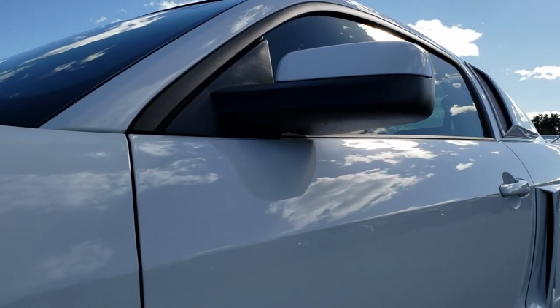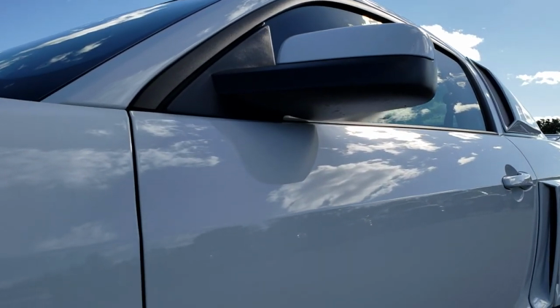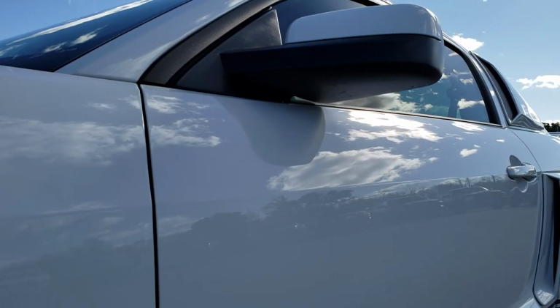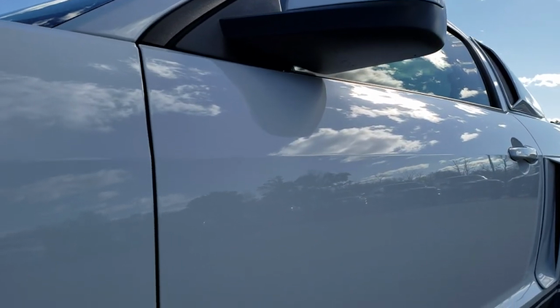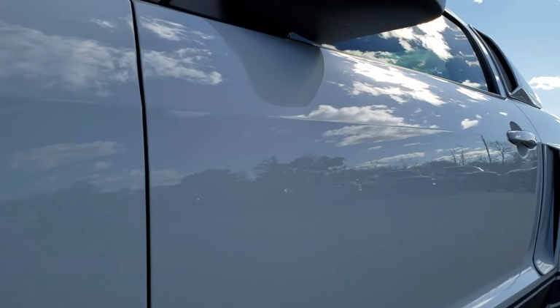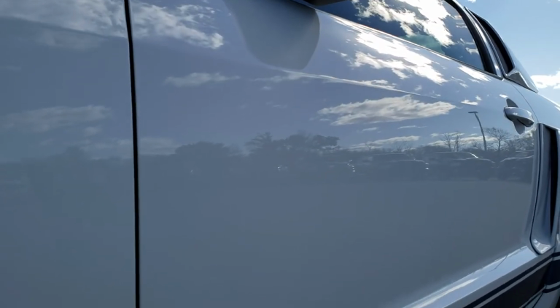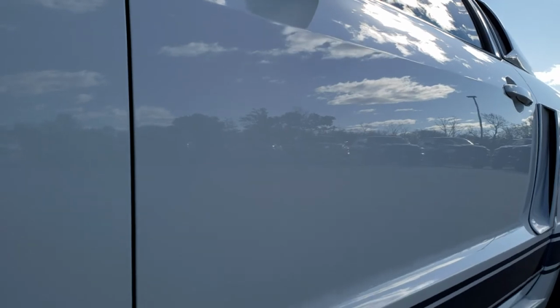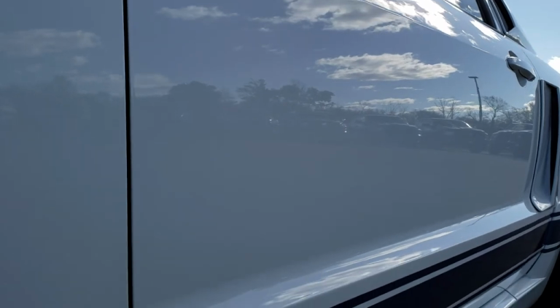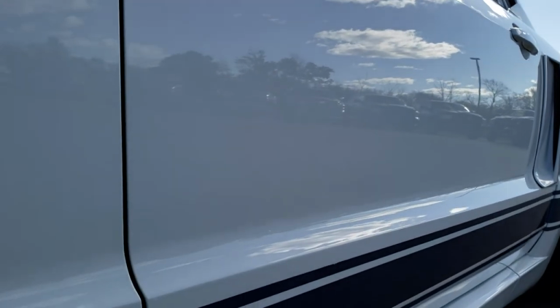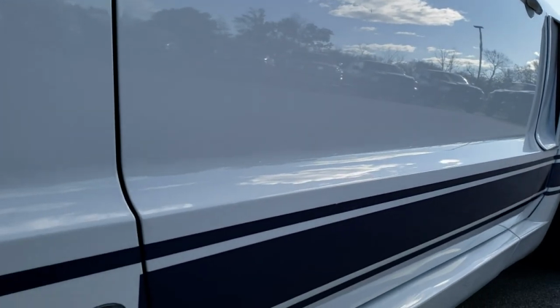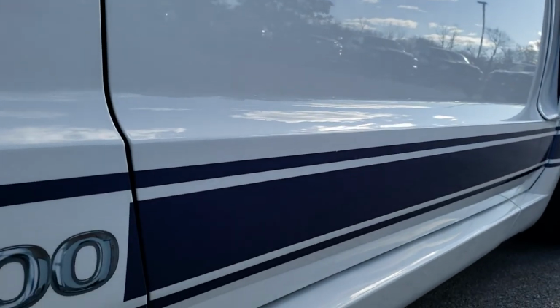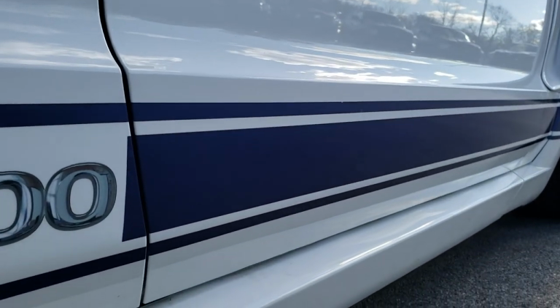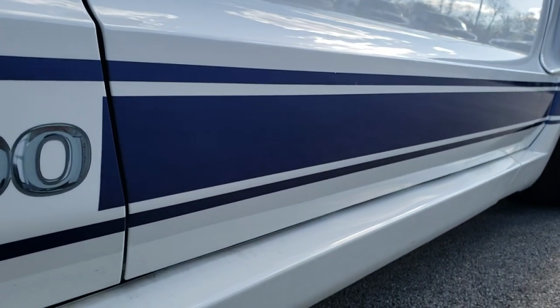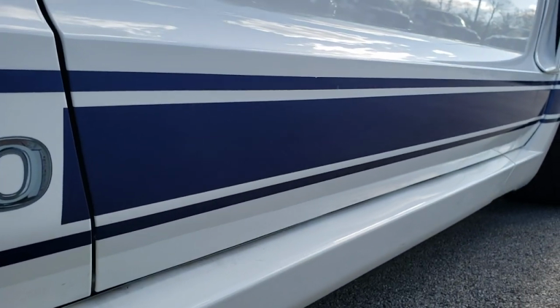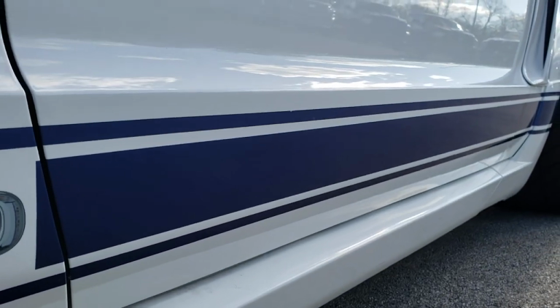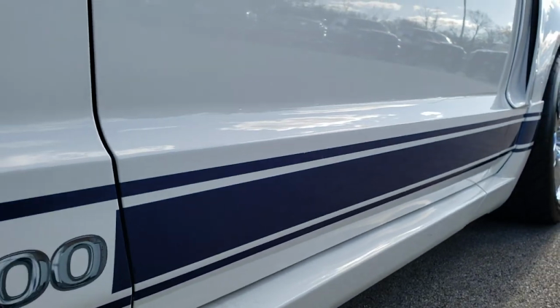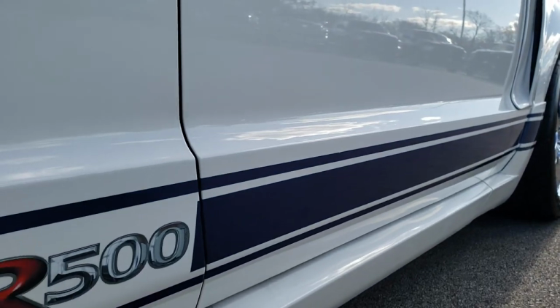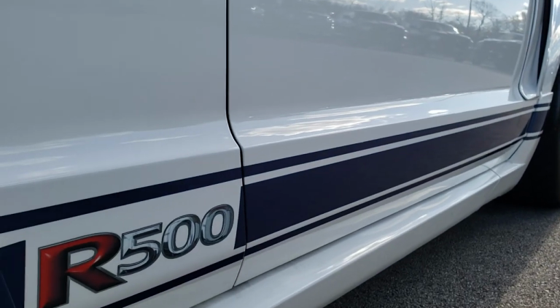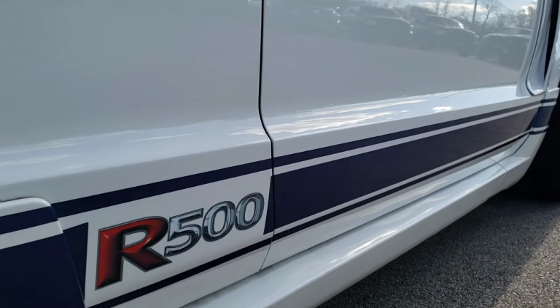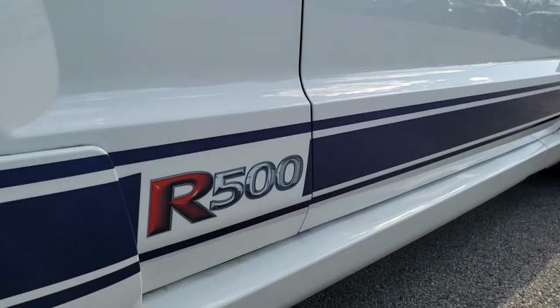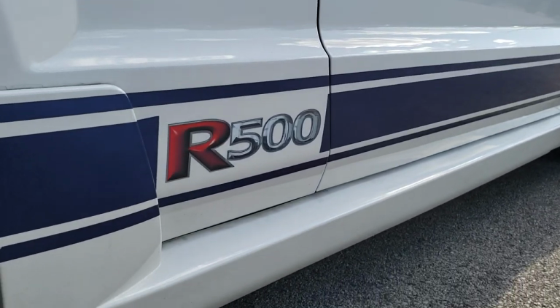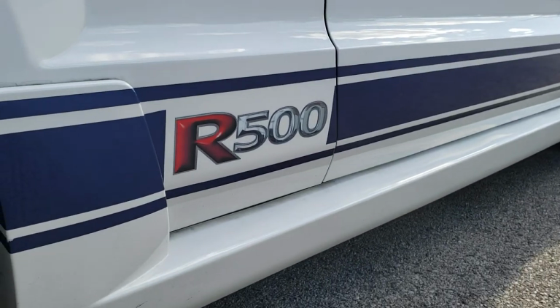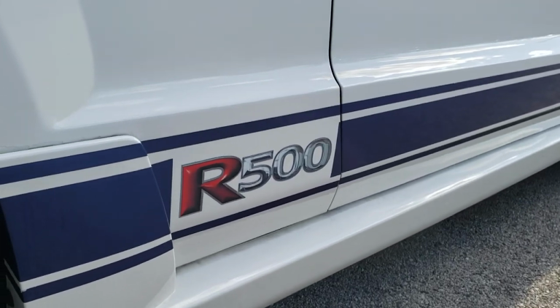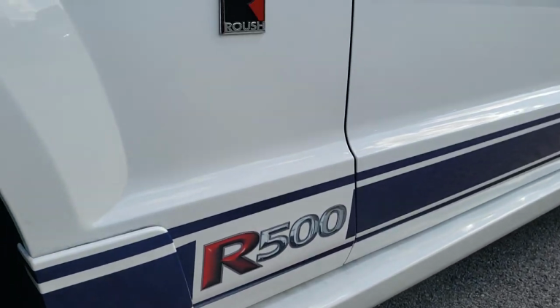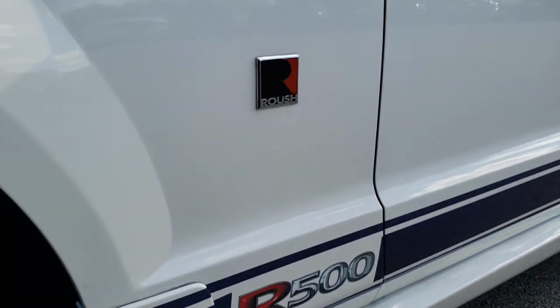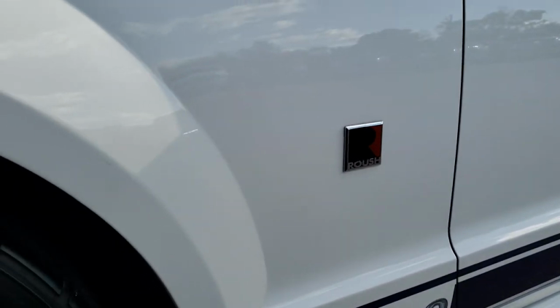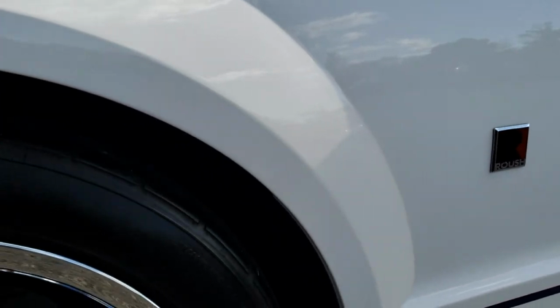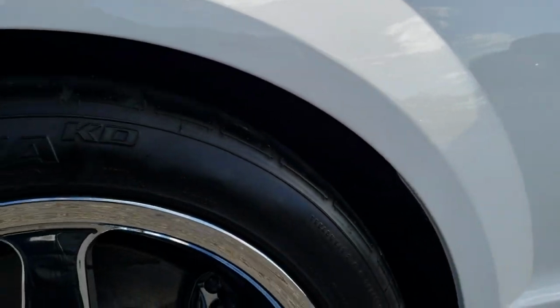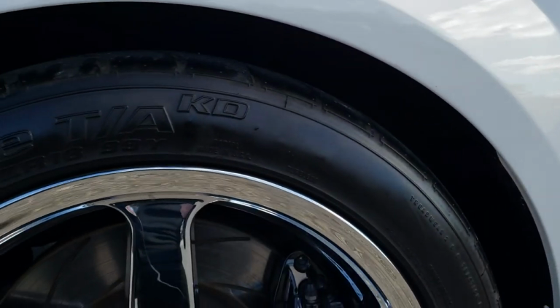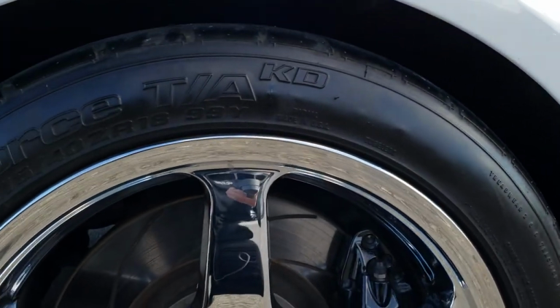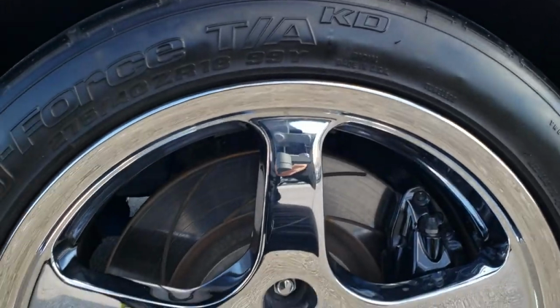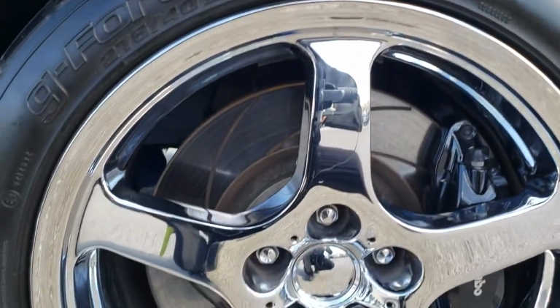We shoot all of our videos in 1080p, so if you have HD capabilities on your computer, tablet or smartphone device, turn them on right now because it's like you're right here looking at the car with me. We'll go over a bunch of the R500 options.